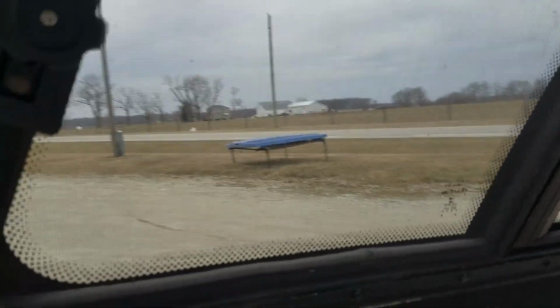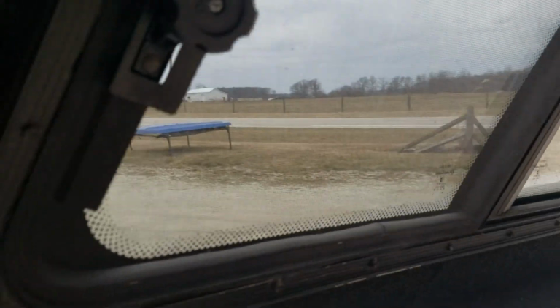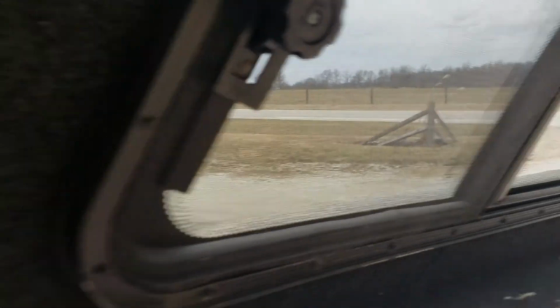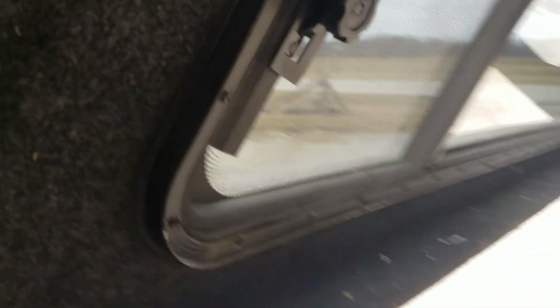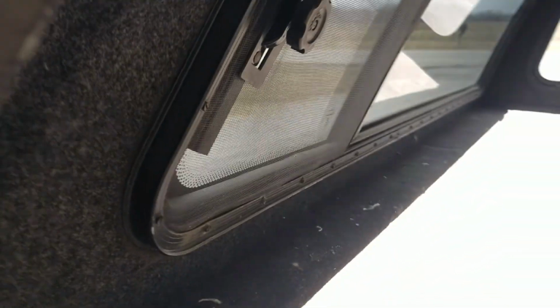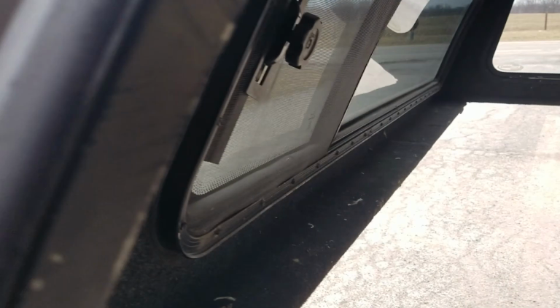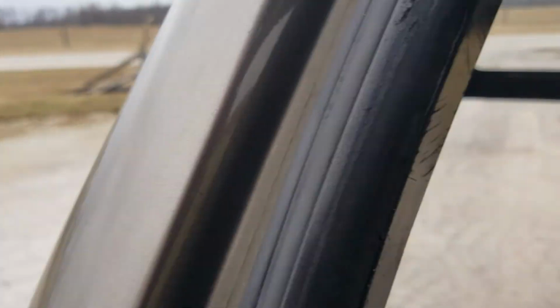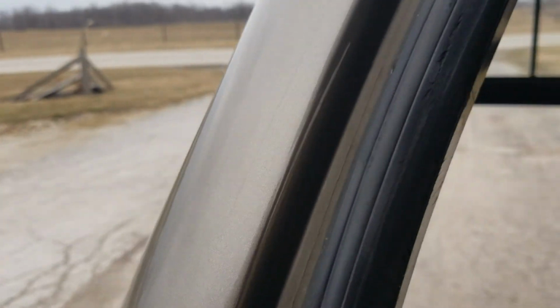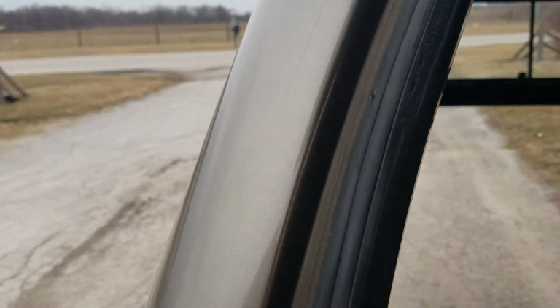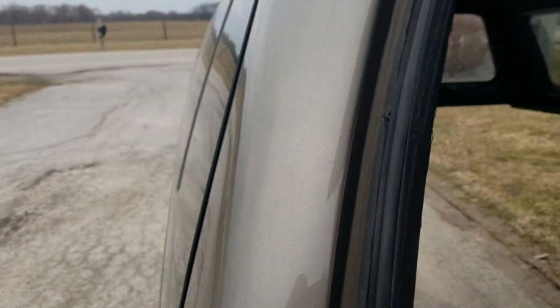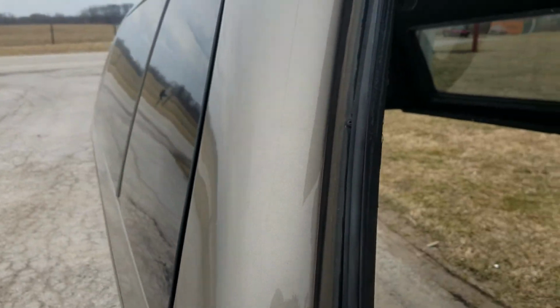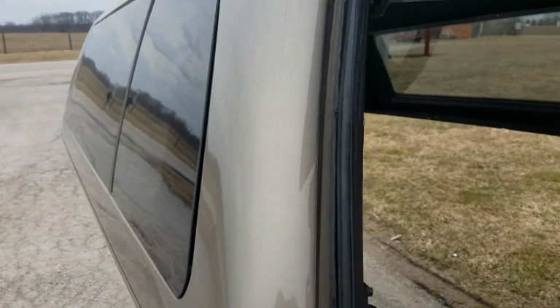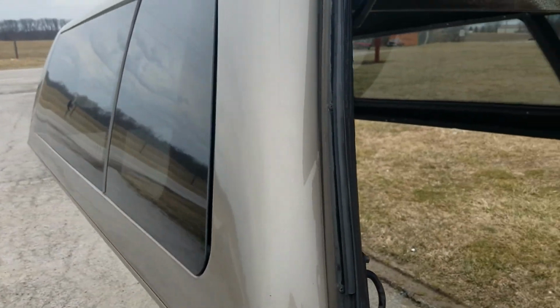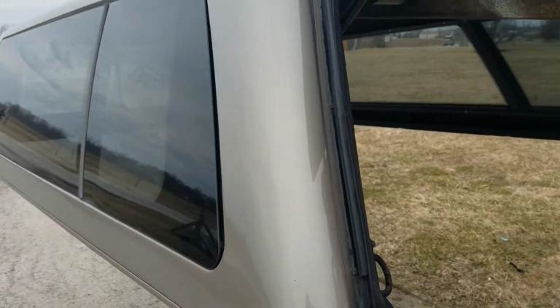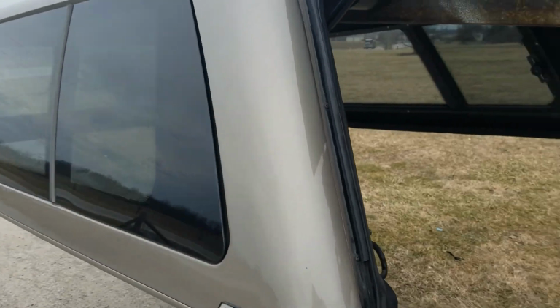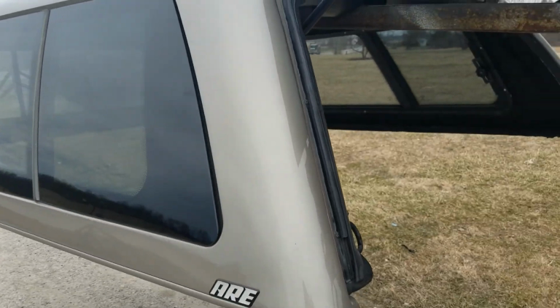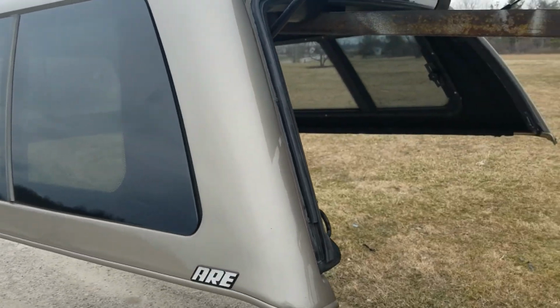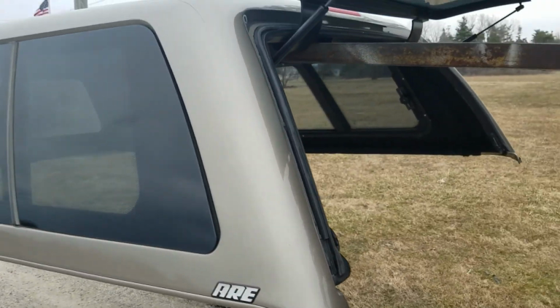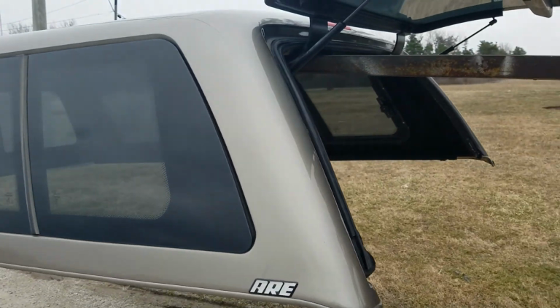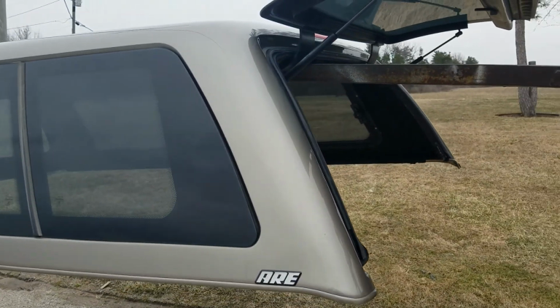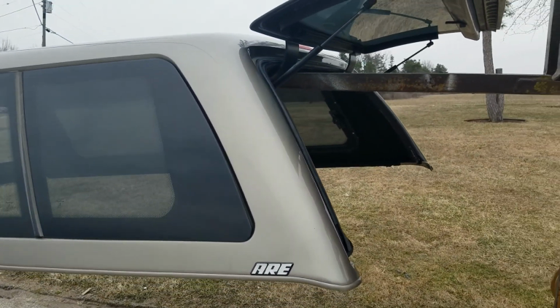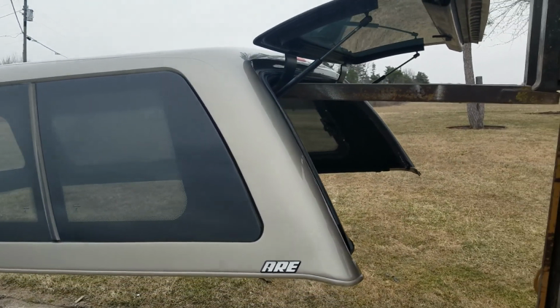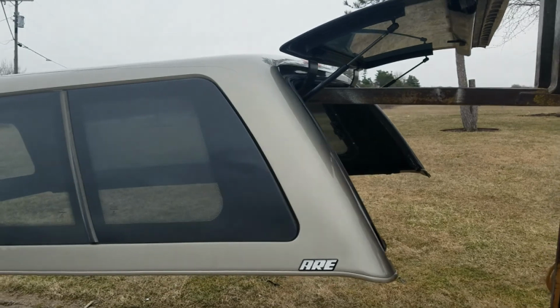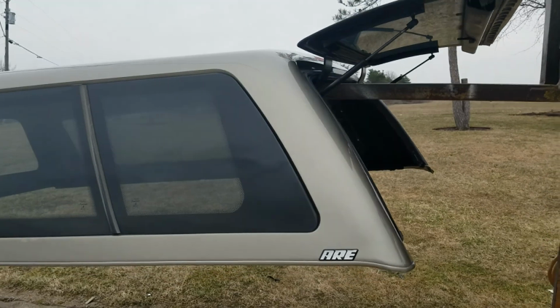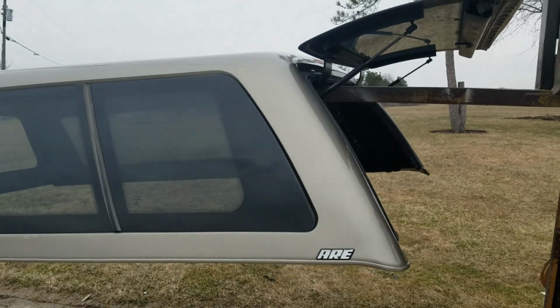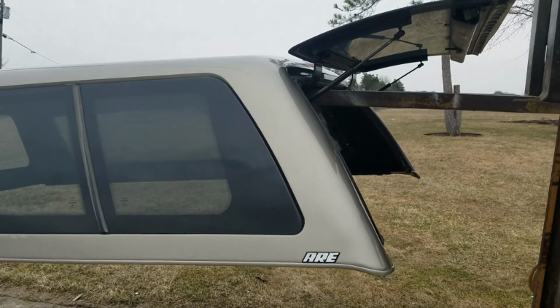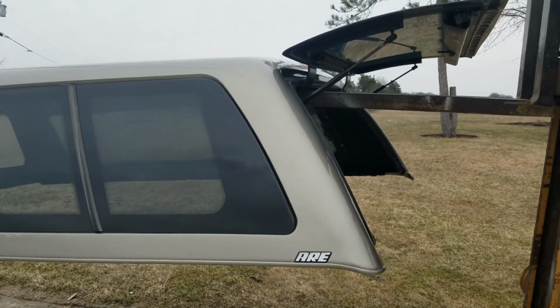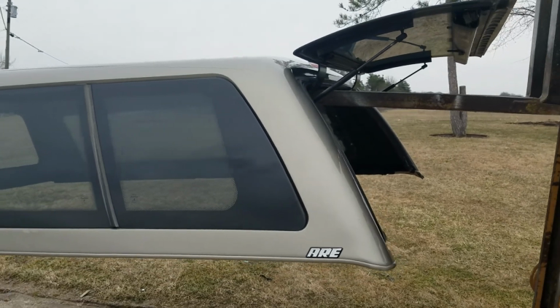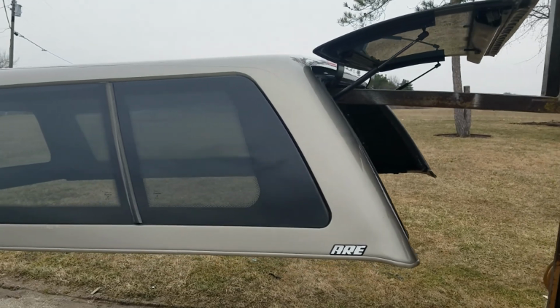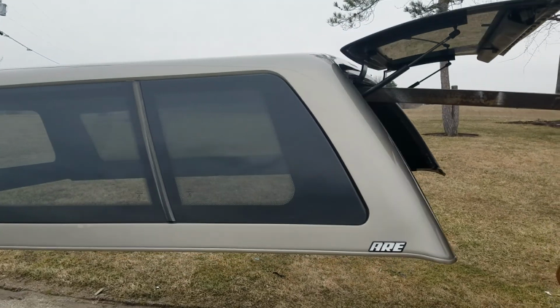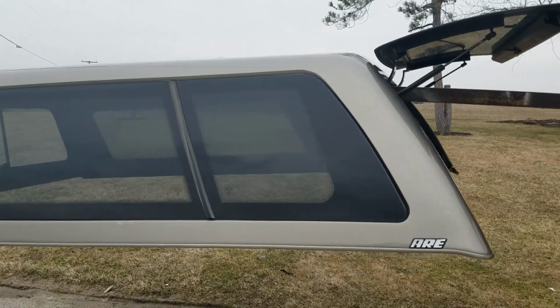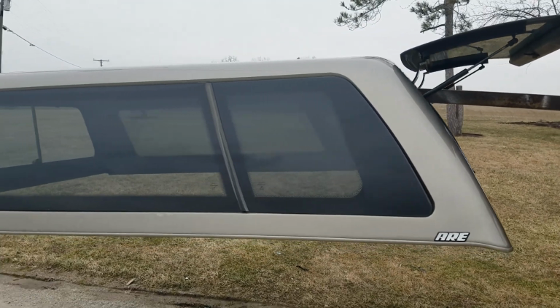This fits the 1999 to 2007 Ford Super Duty with the 8-foot bed. It is cab high. AQ Gold is the color on that, and the hood is off.